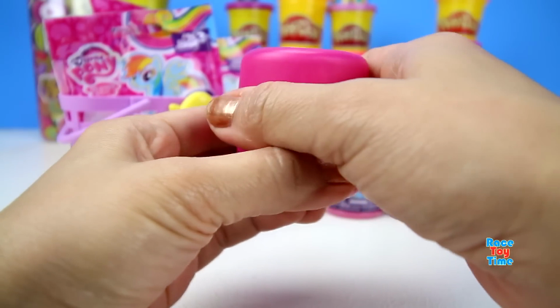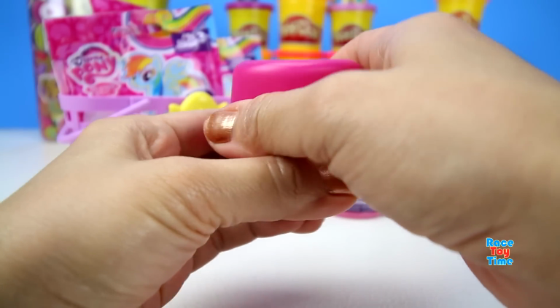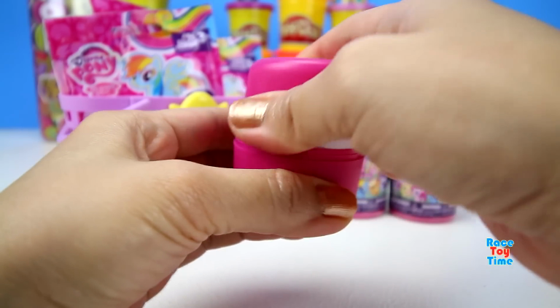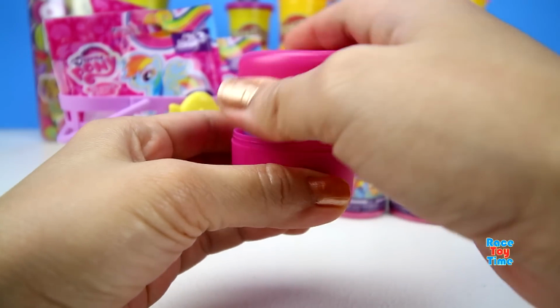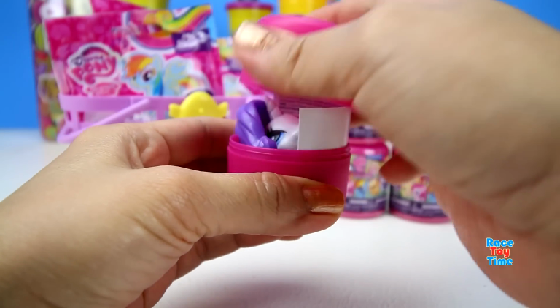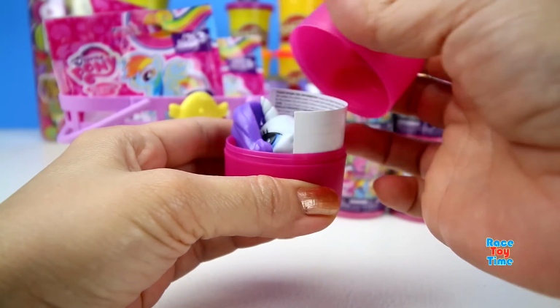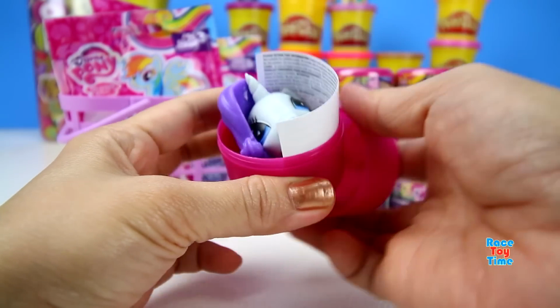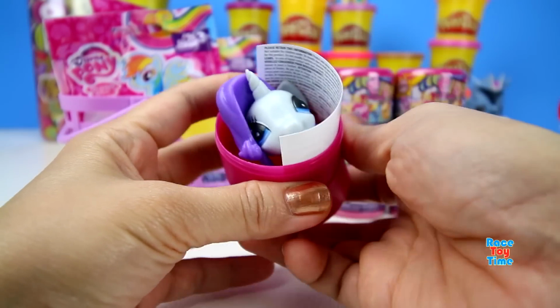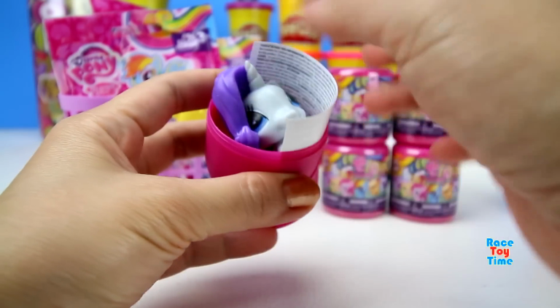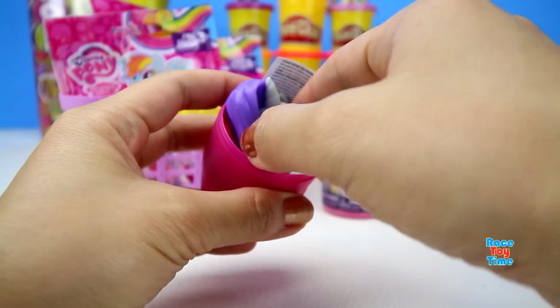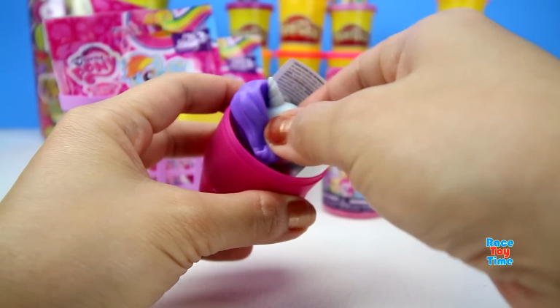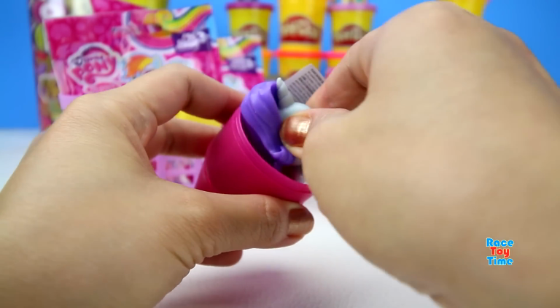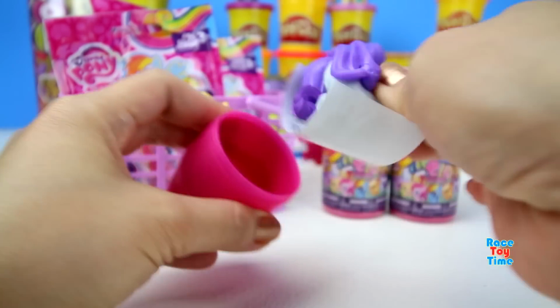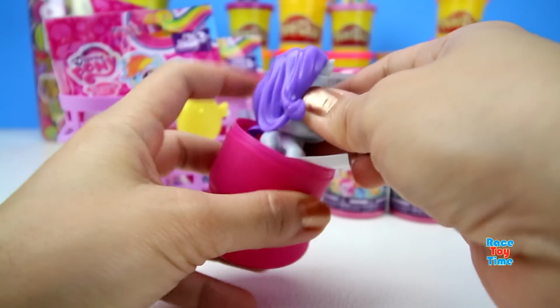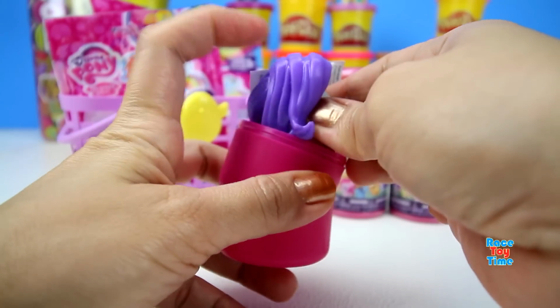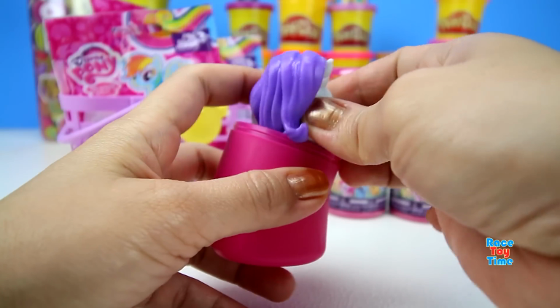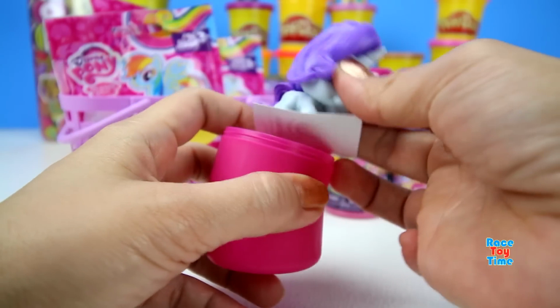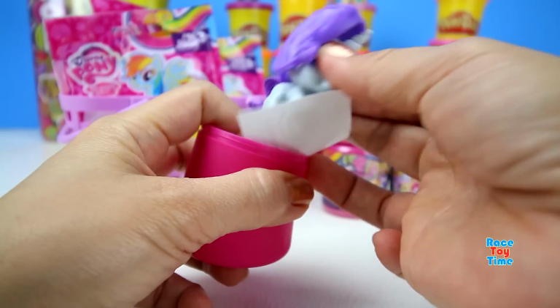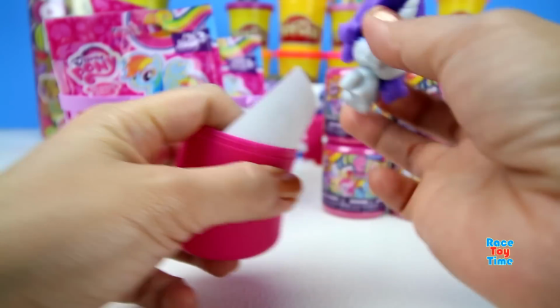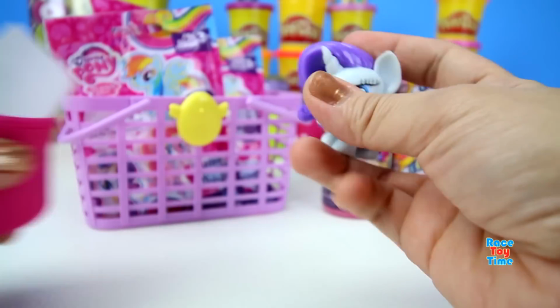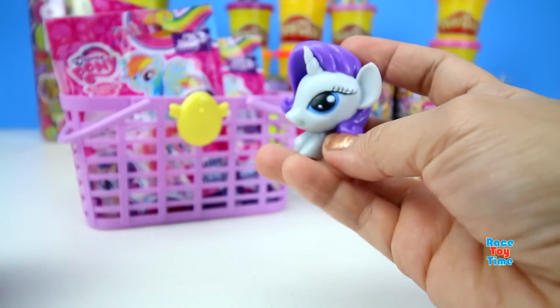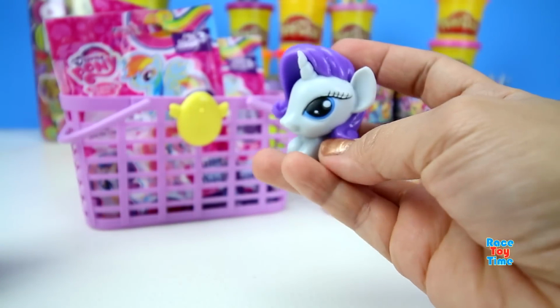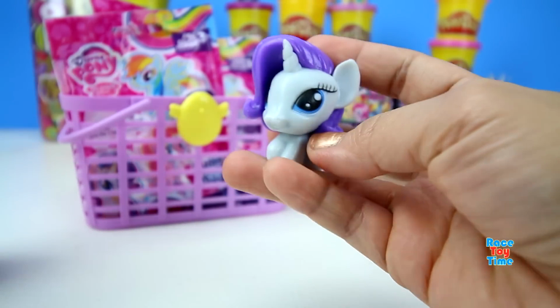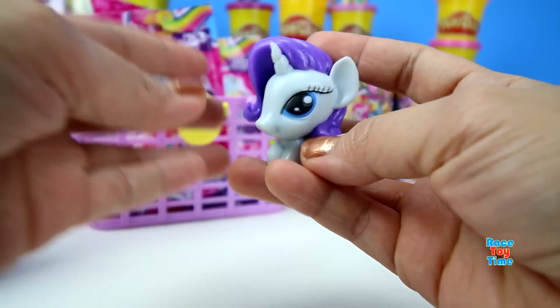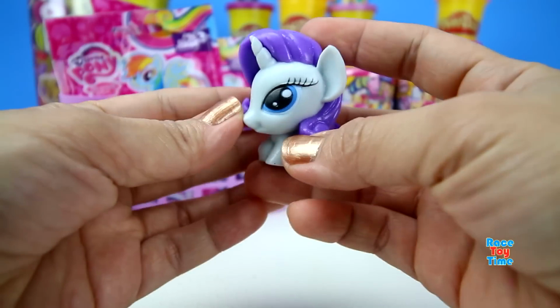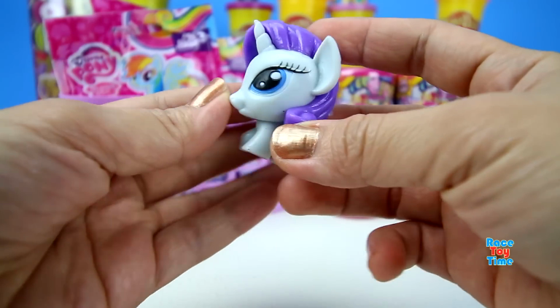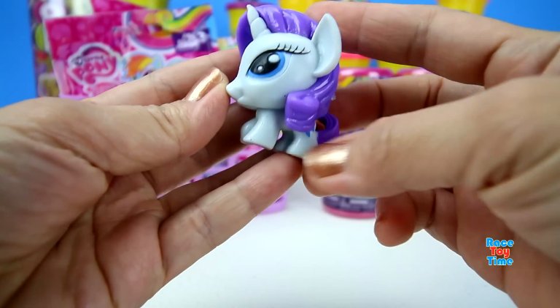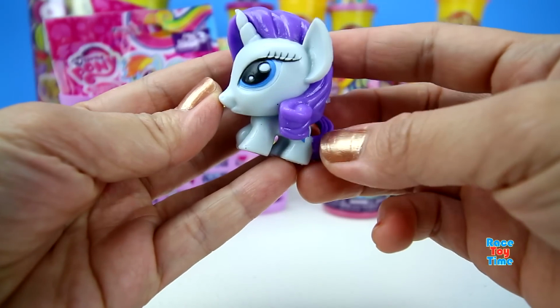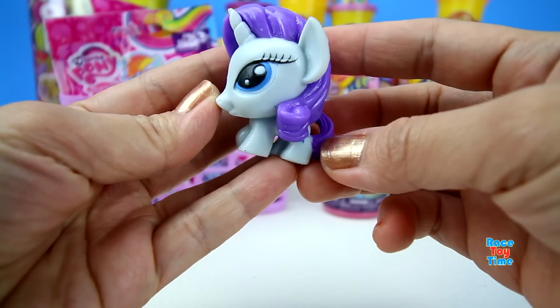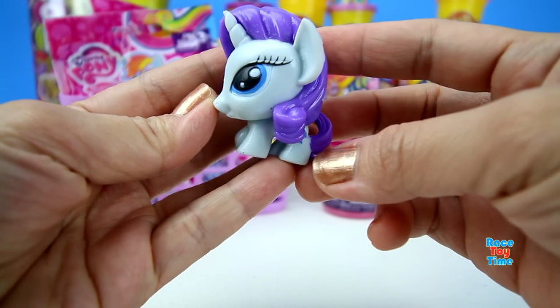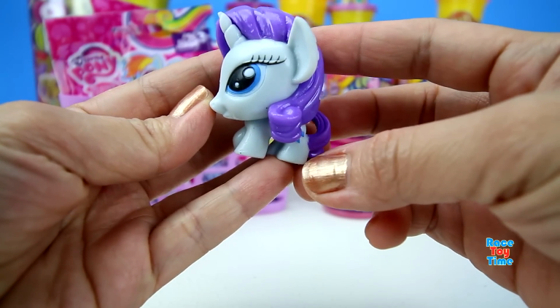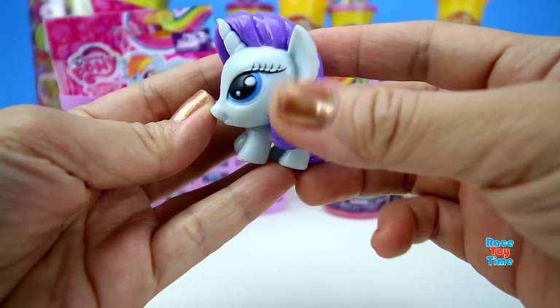Let's see what we got here. We have Rarity! Oh, this is so cute, isn't it?